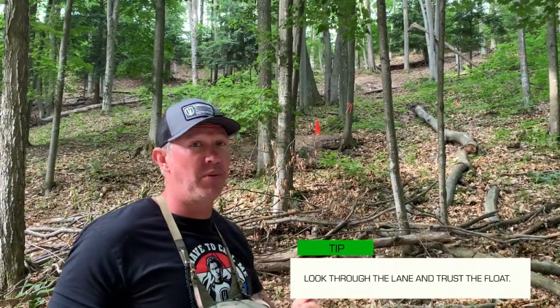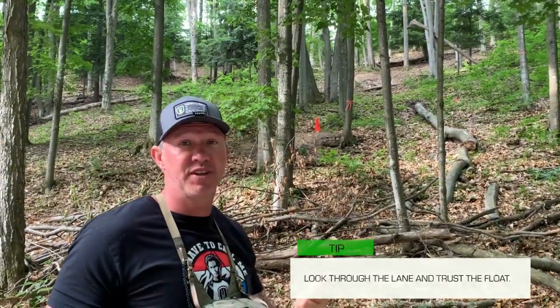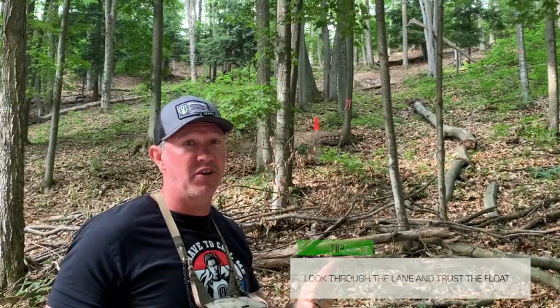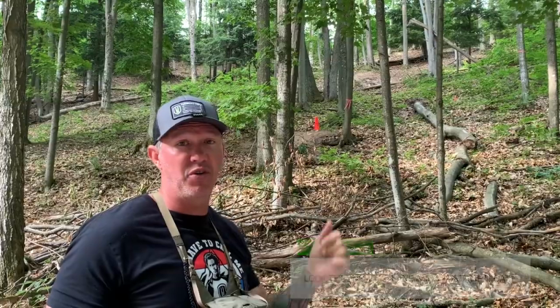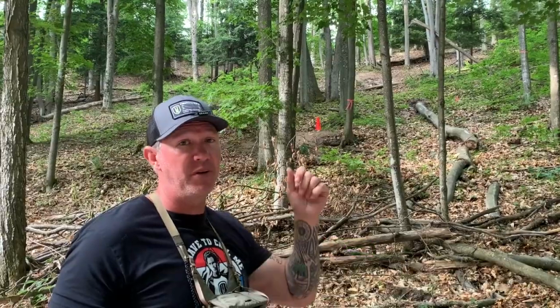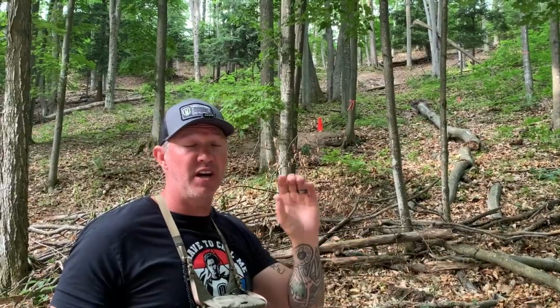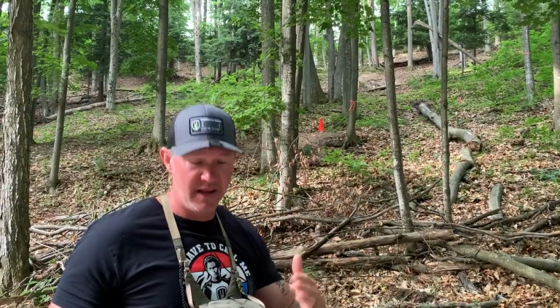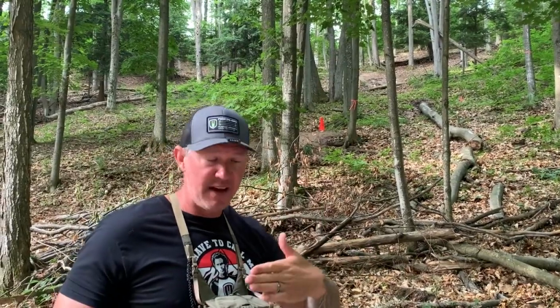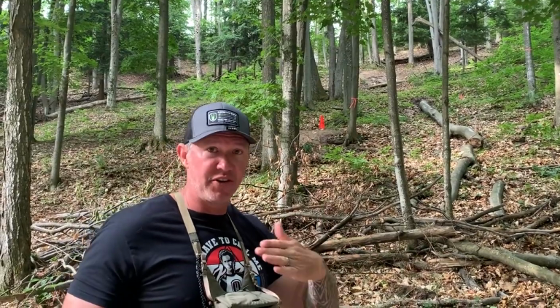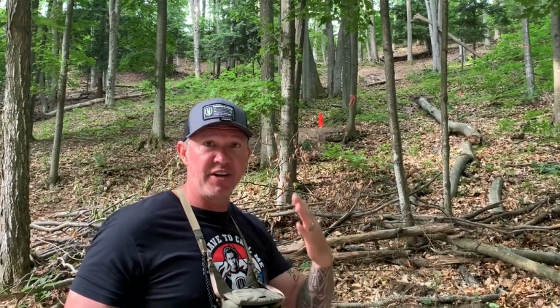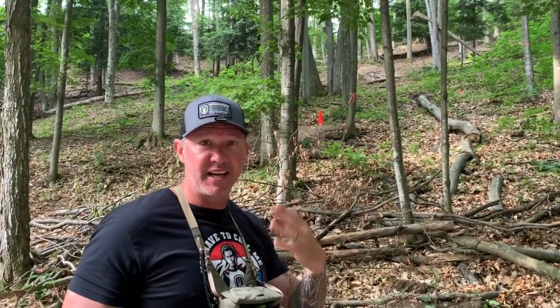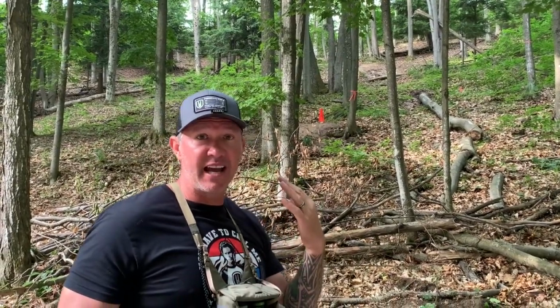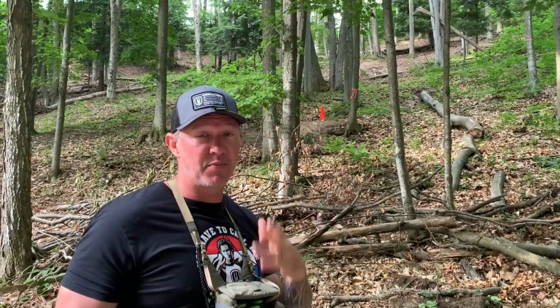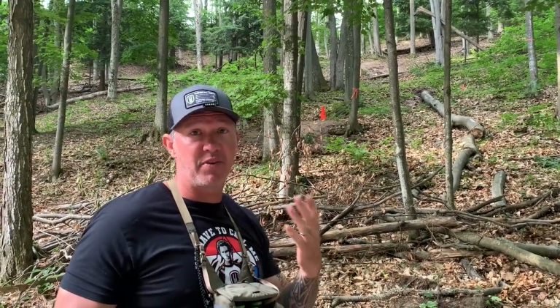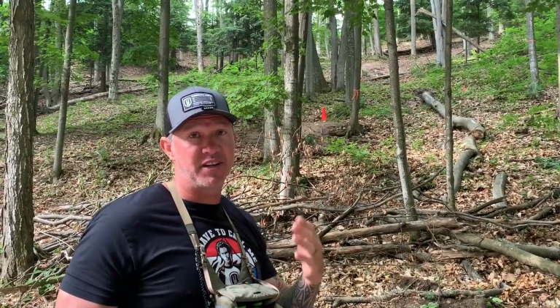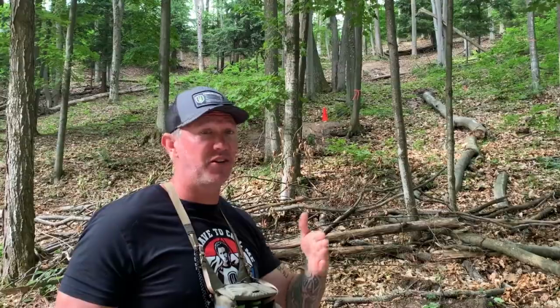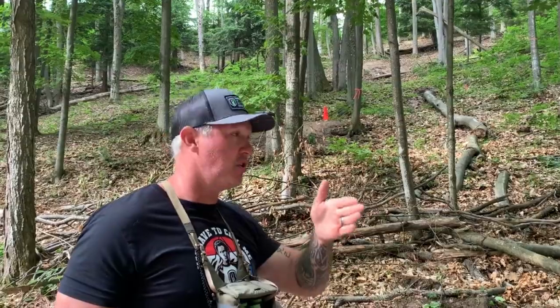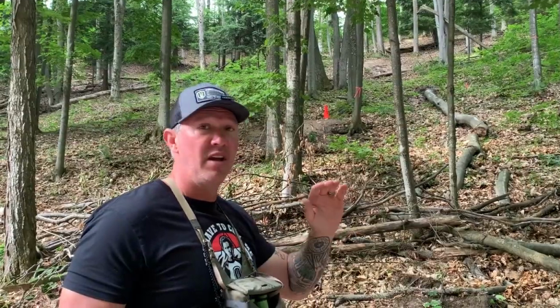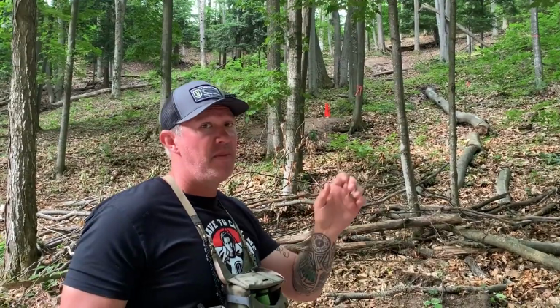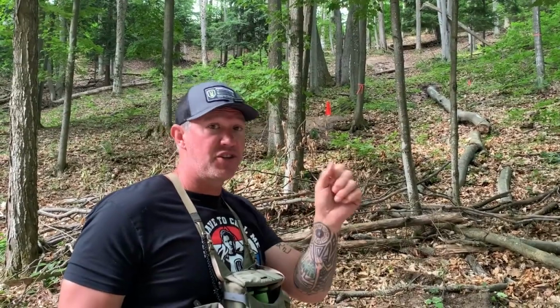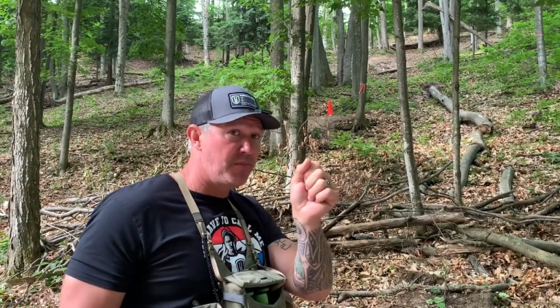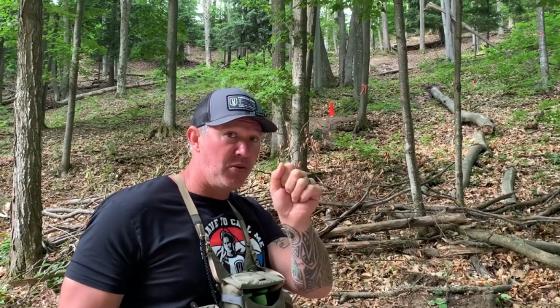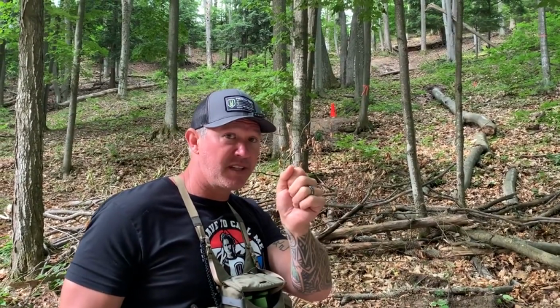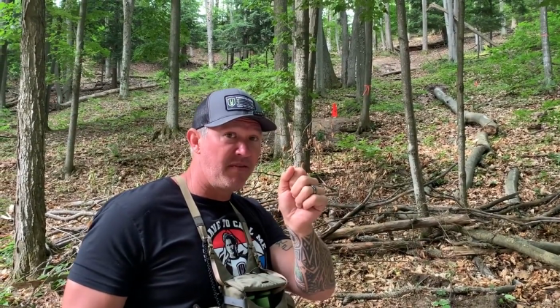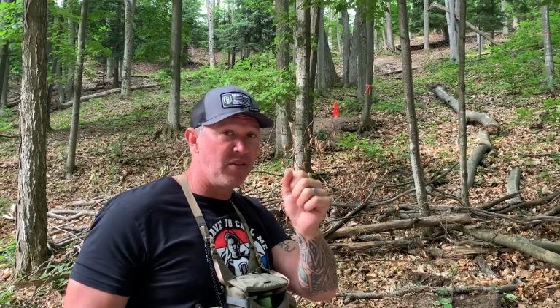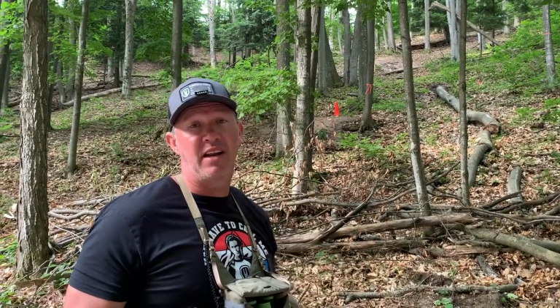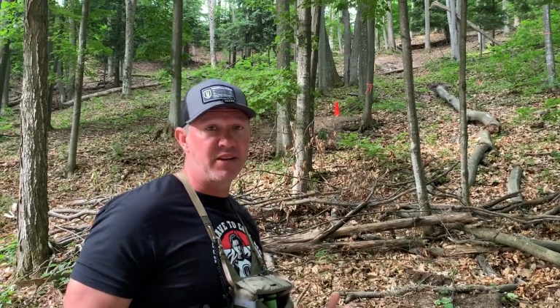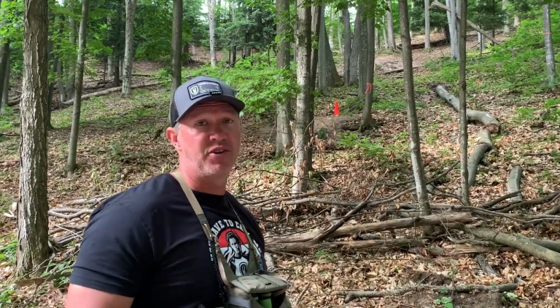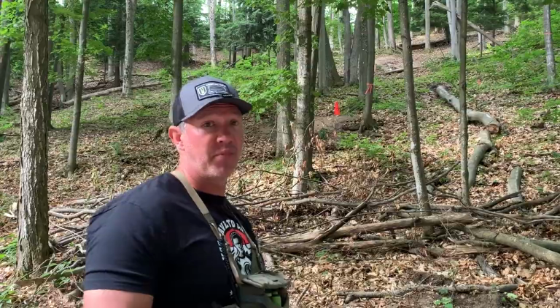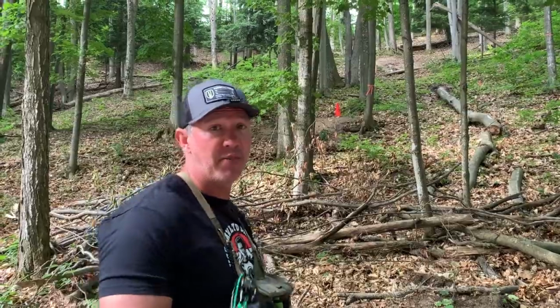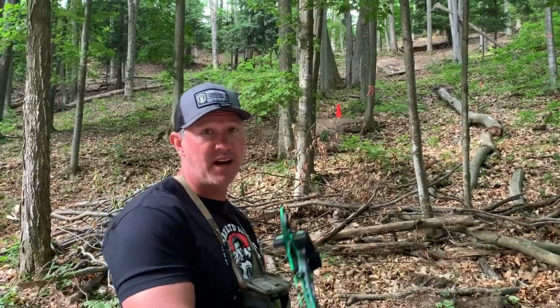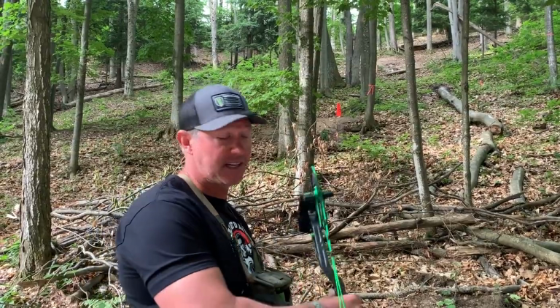Bubble is going to be critical on this uphill shot. Having your third and second axis proper on your sights is critical, making sure your bubble is level and making sure you go through your proper shot techniques.